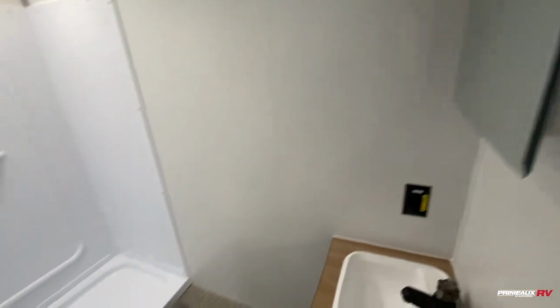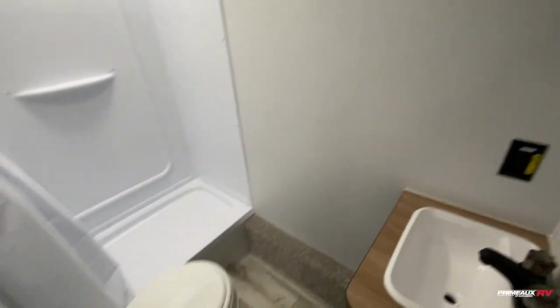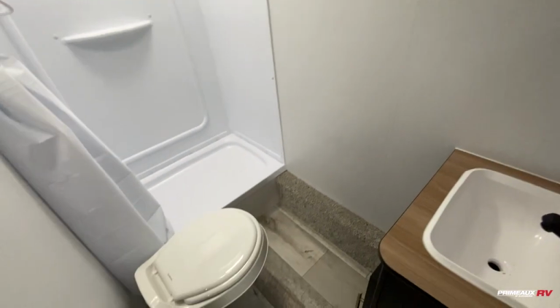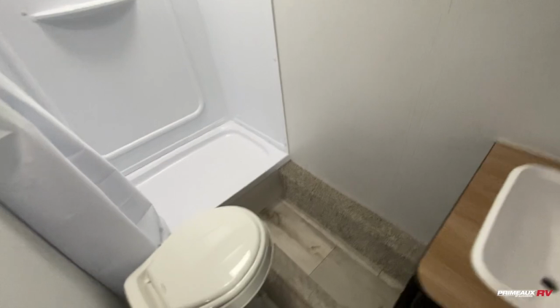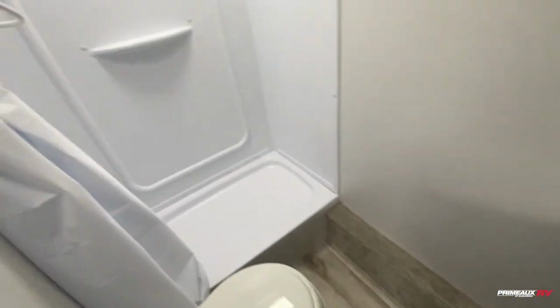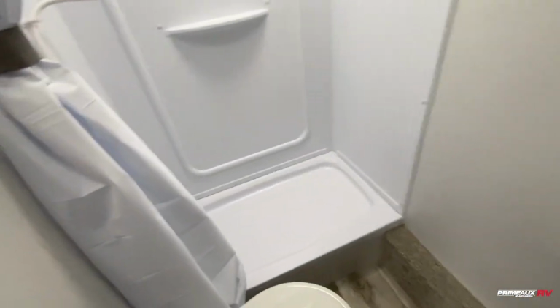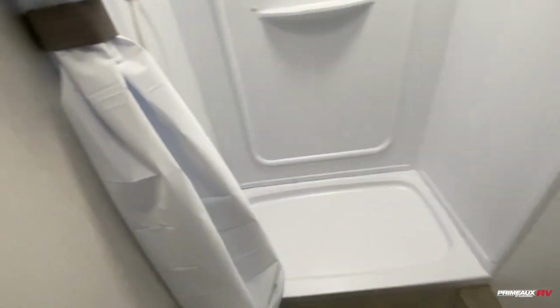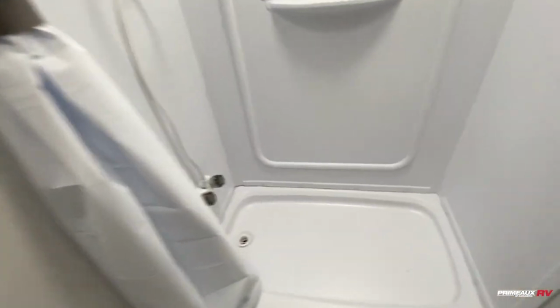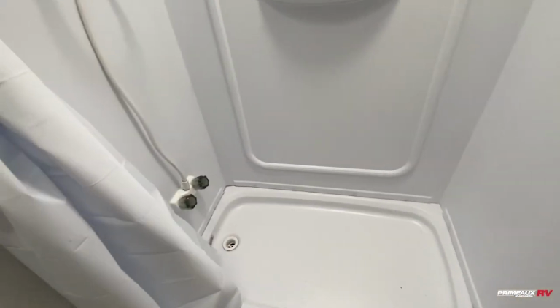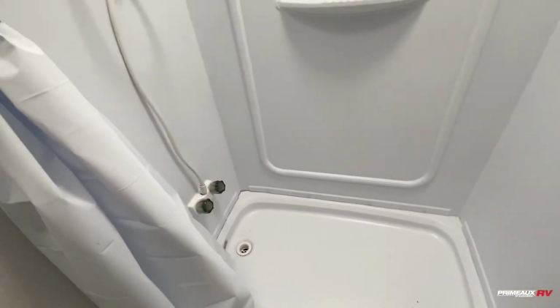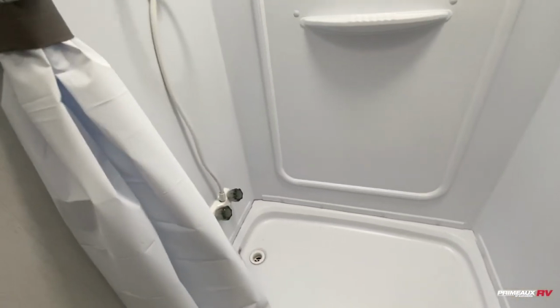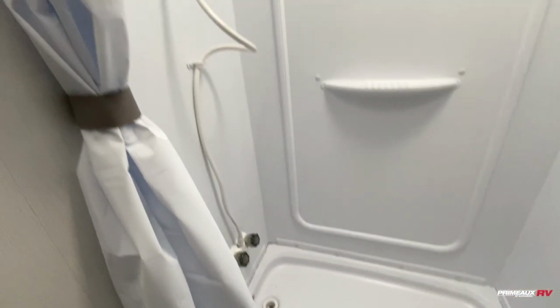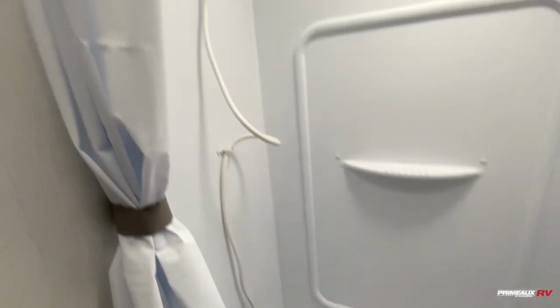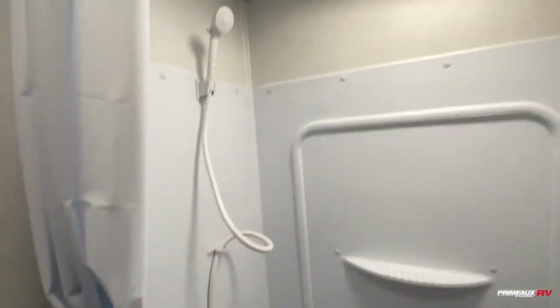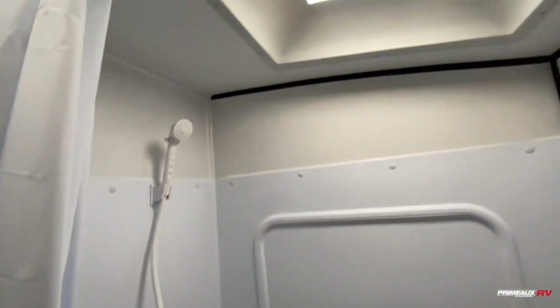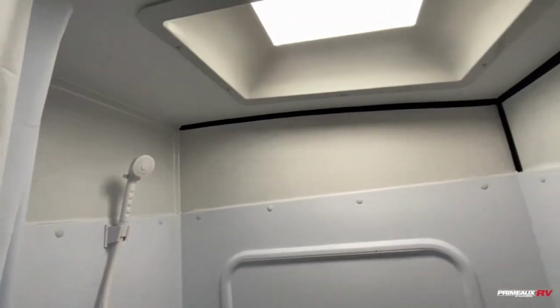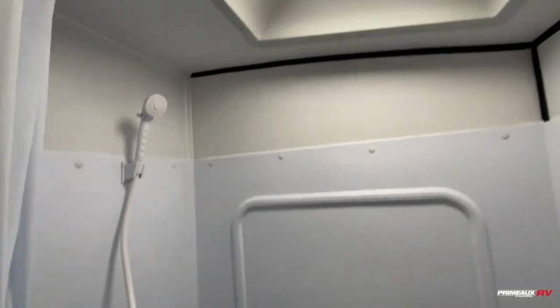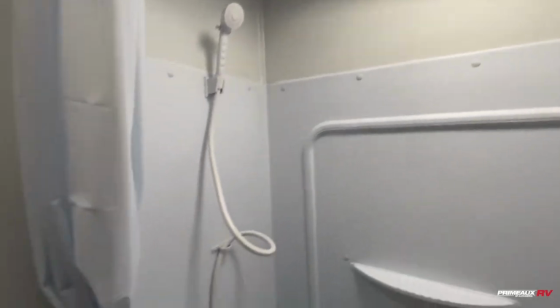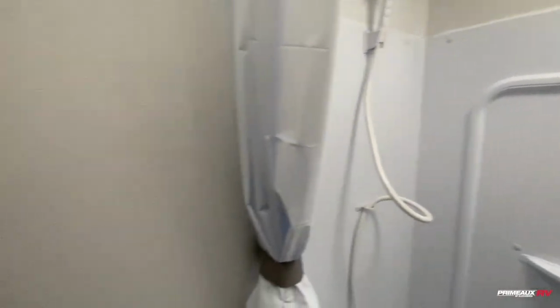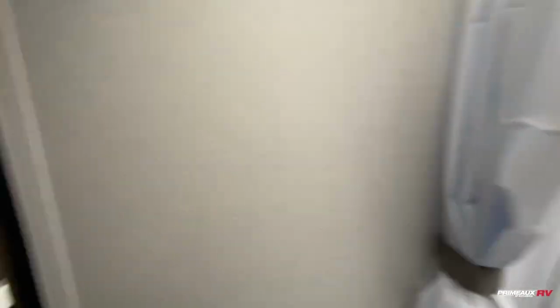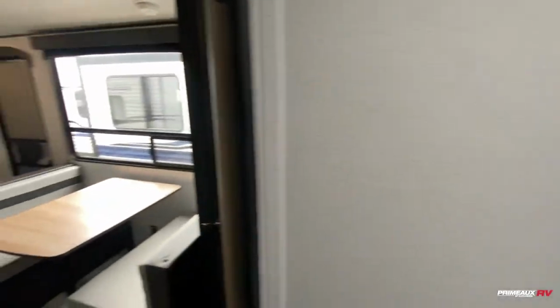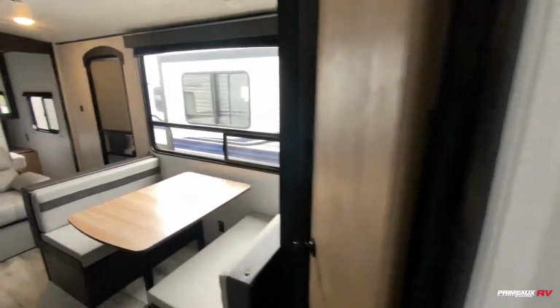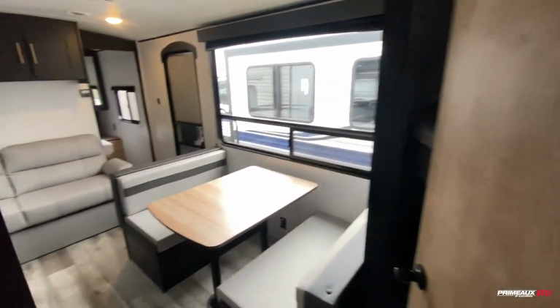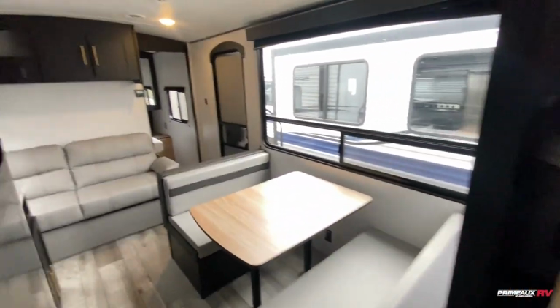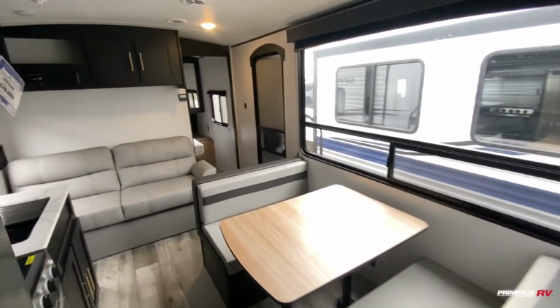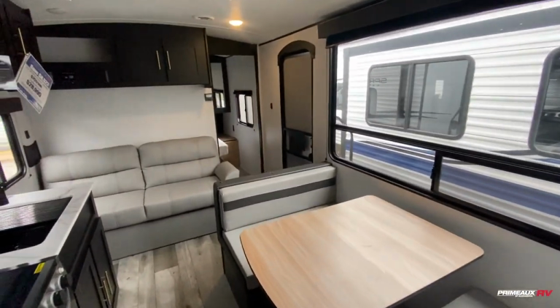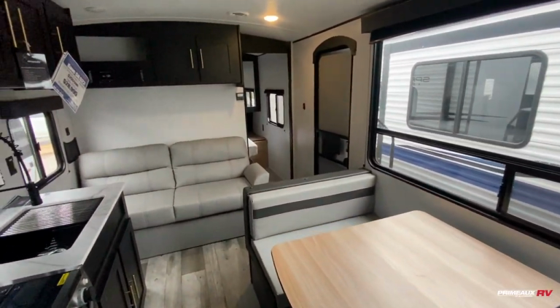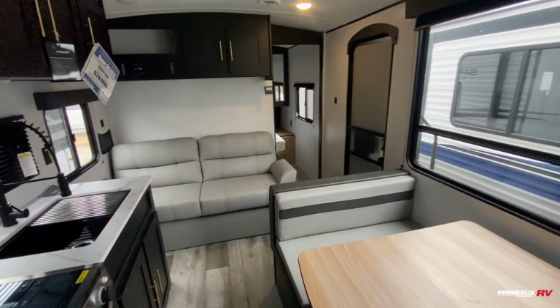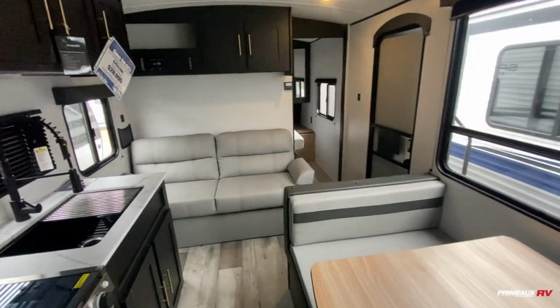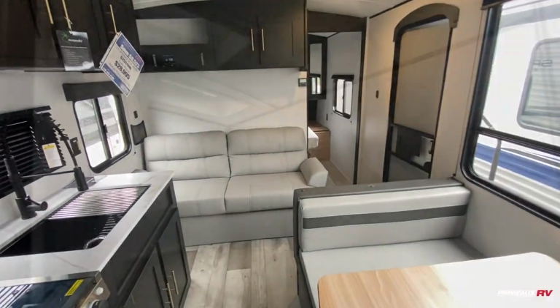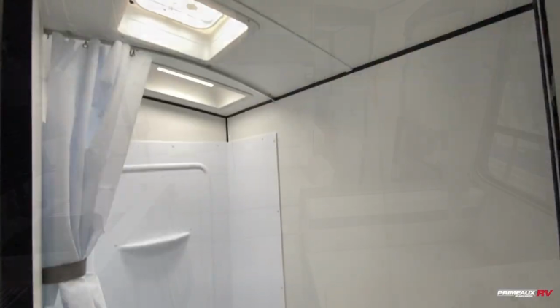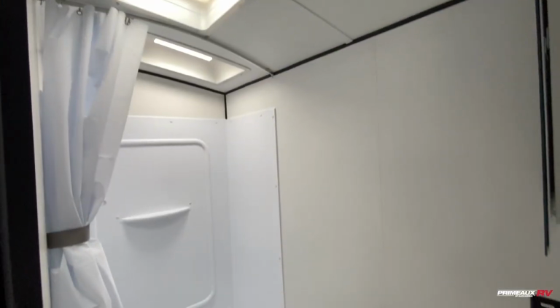Toilet down below, and then you kind of have this elevated shower here with a skylight up top. Really nice bunkhouse trailer — let's take another look at everything and step outside.